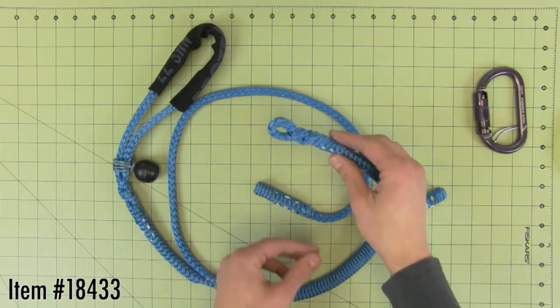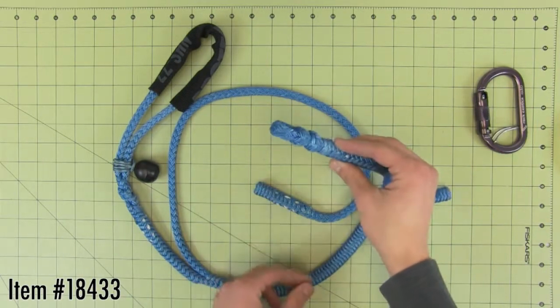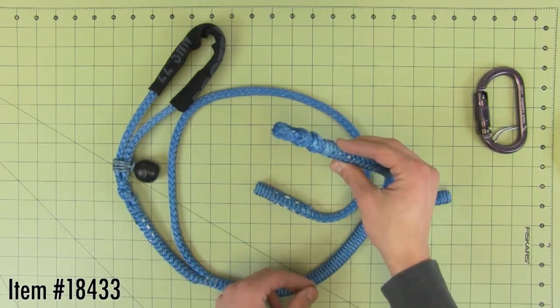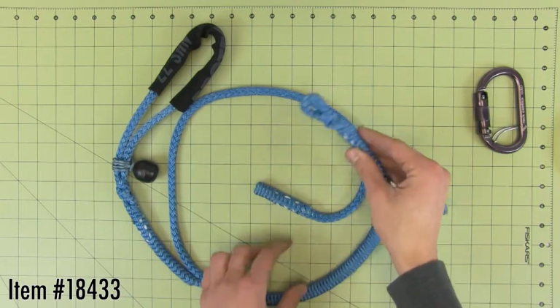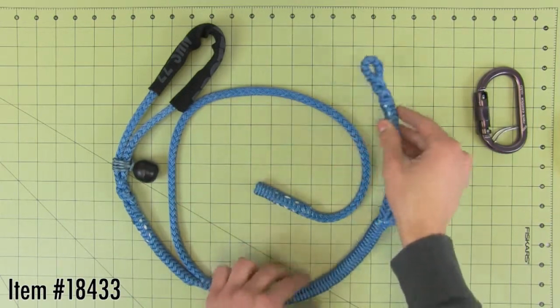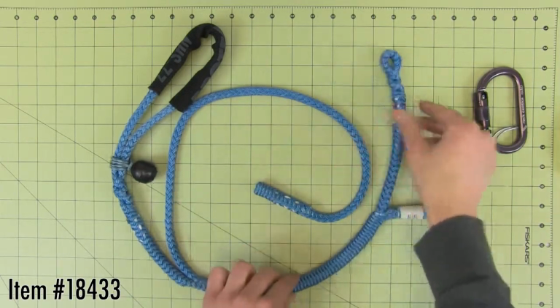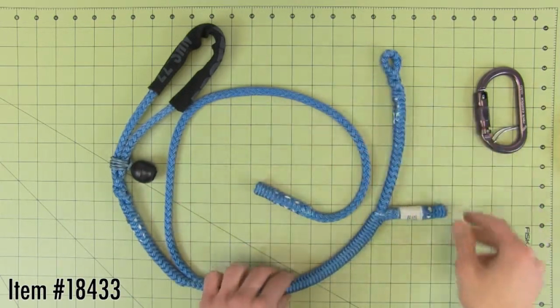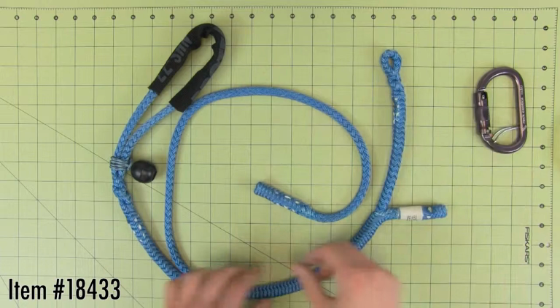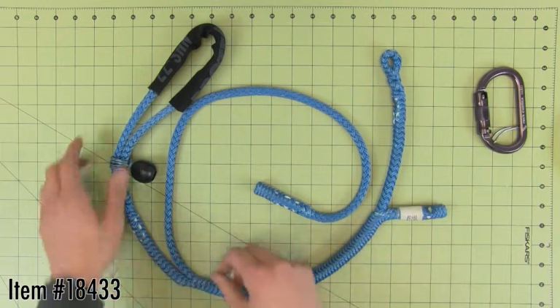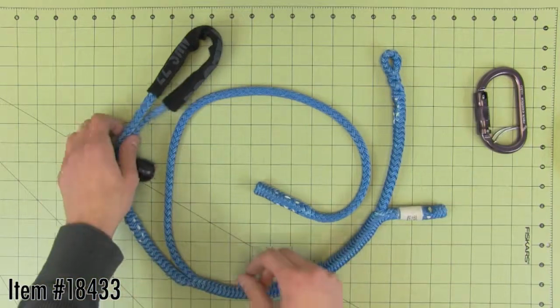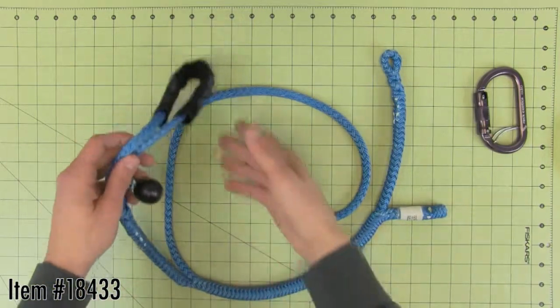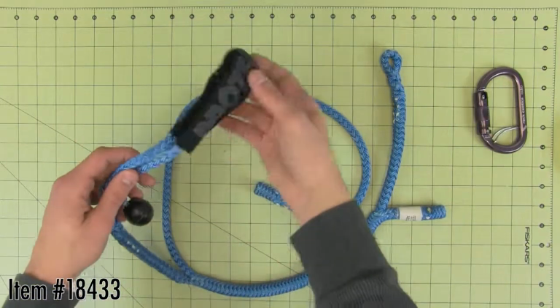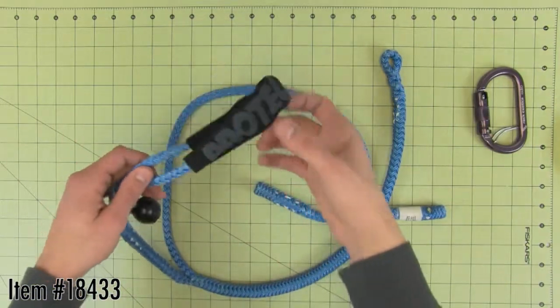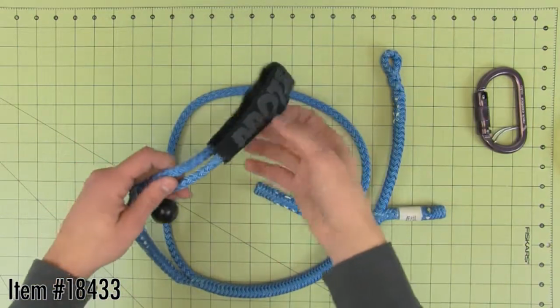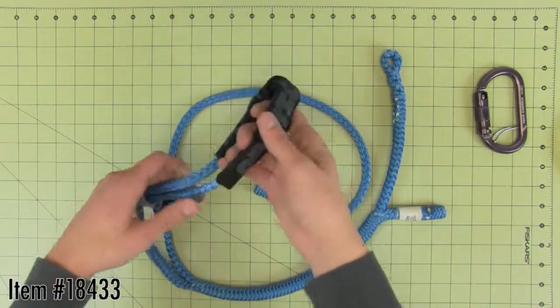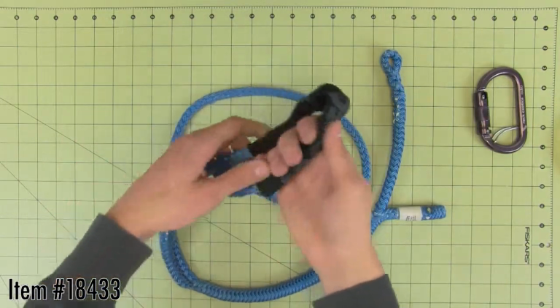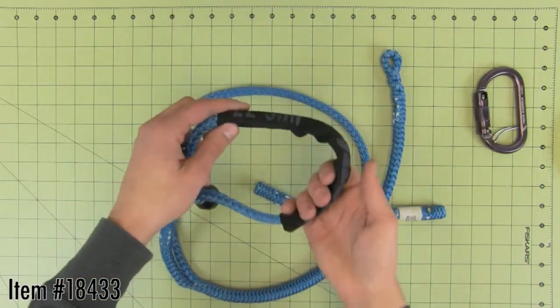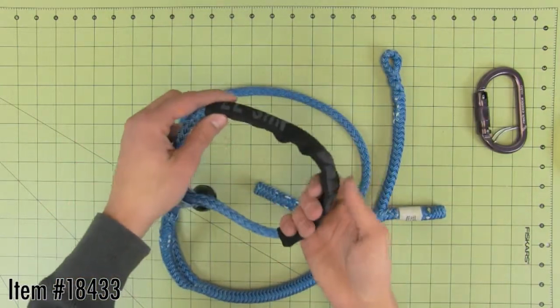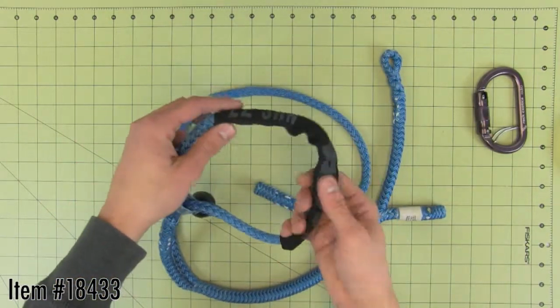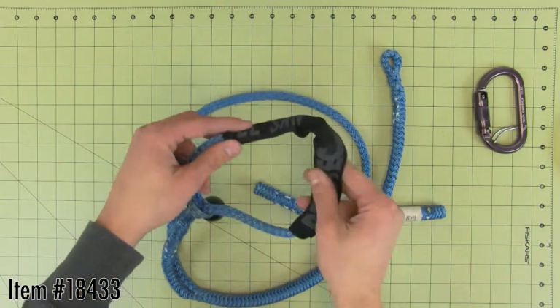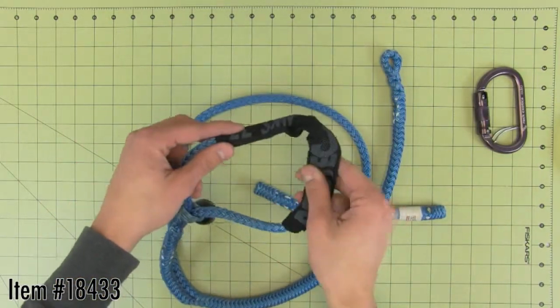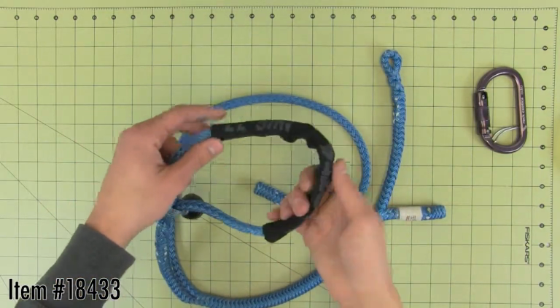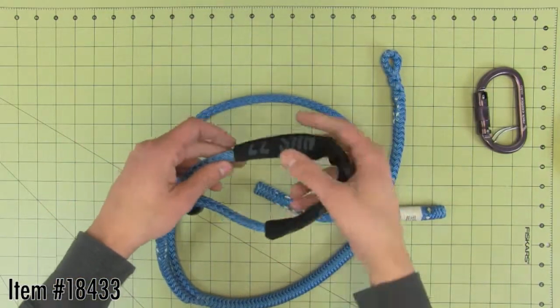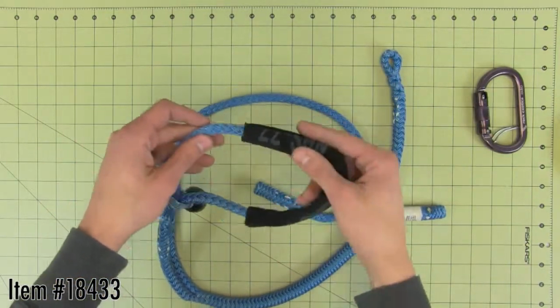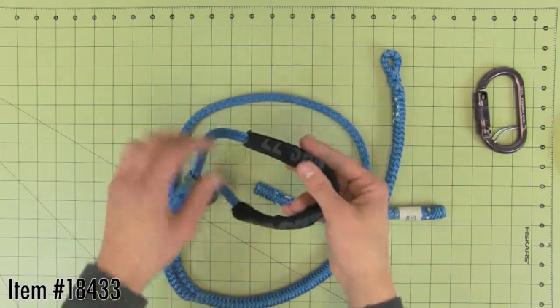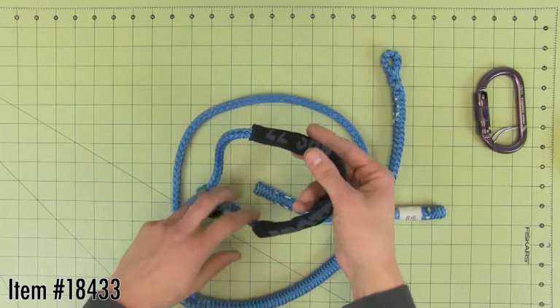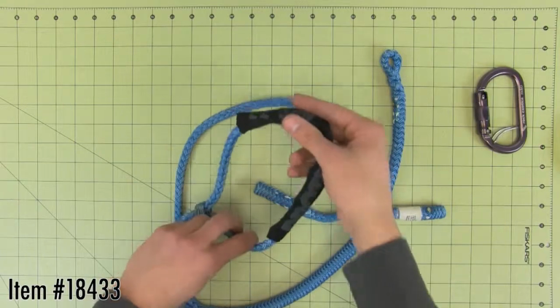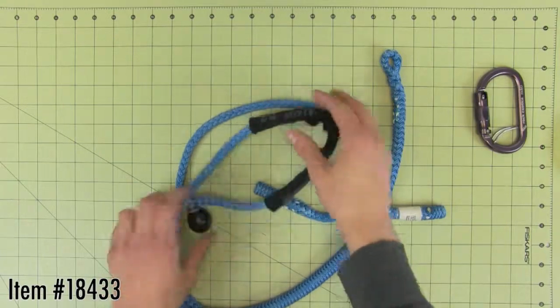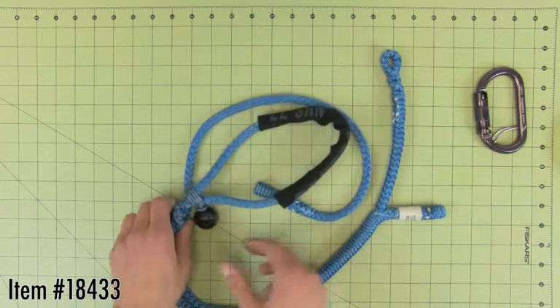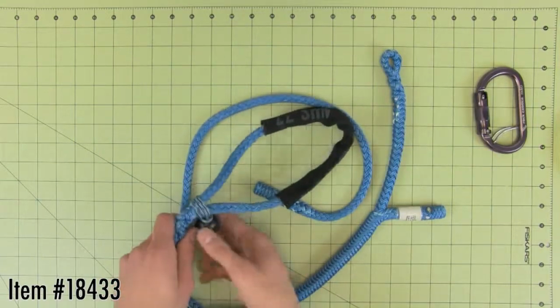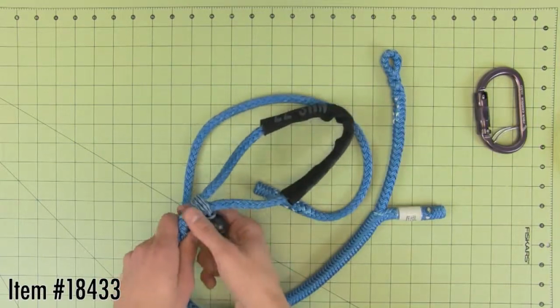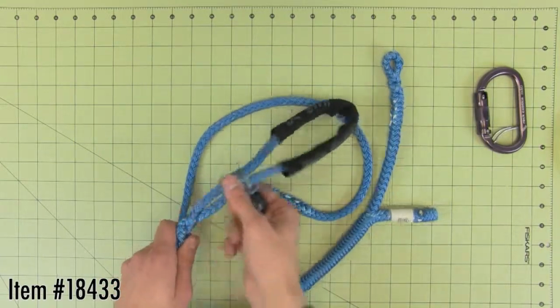This adjustable foot loop is made by ABR with 10X Tech. It quickly adjusts from 20 inches to 60 inches in length and uses a toggle ball to tighten around your foot.